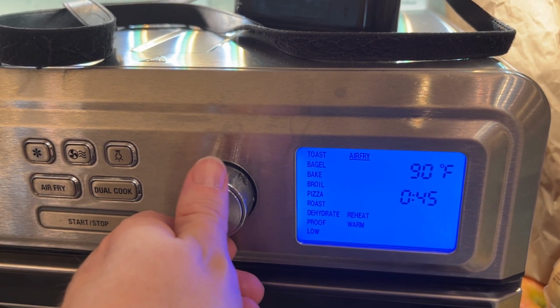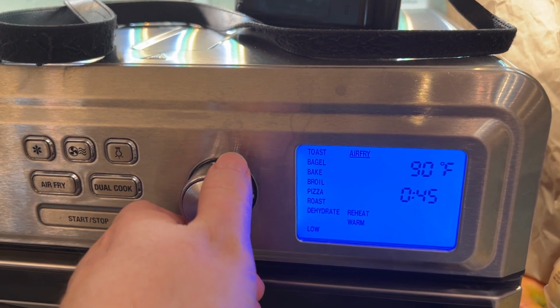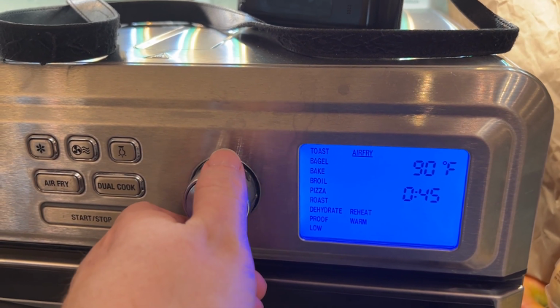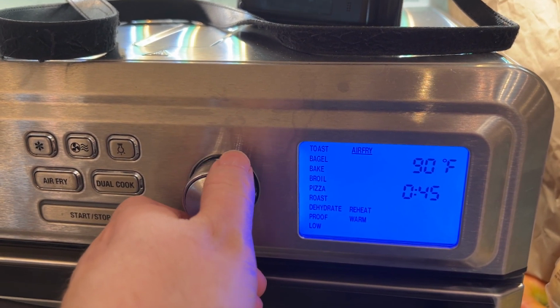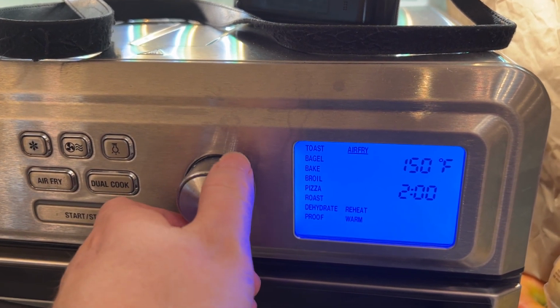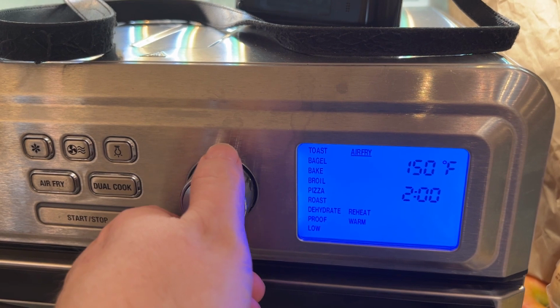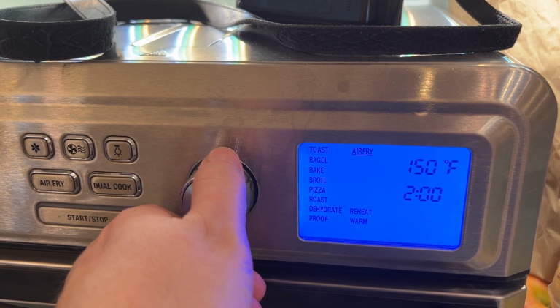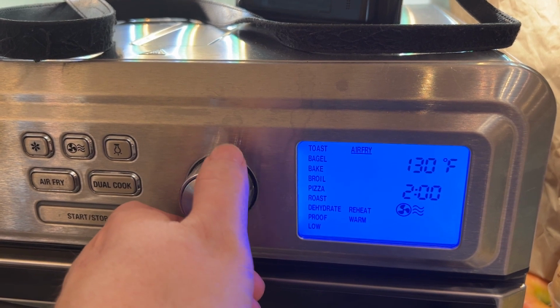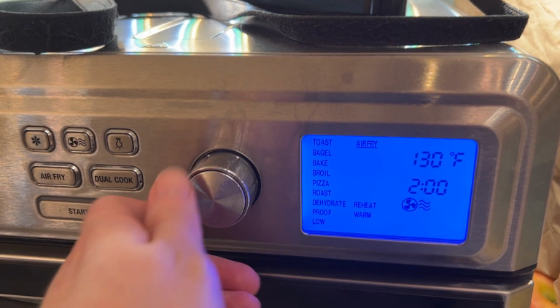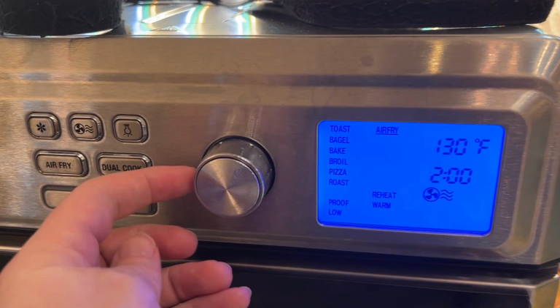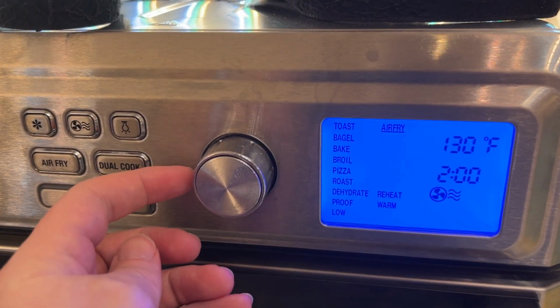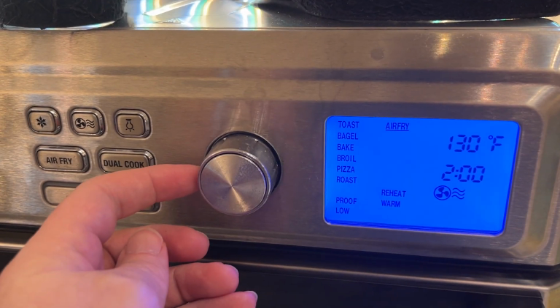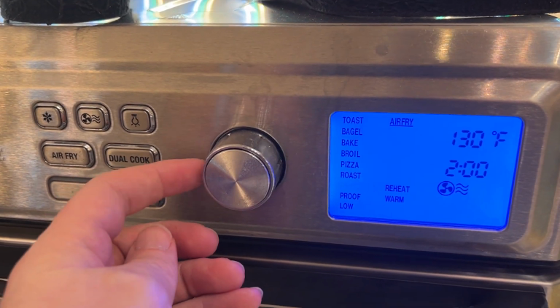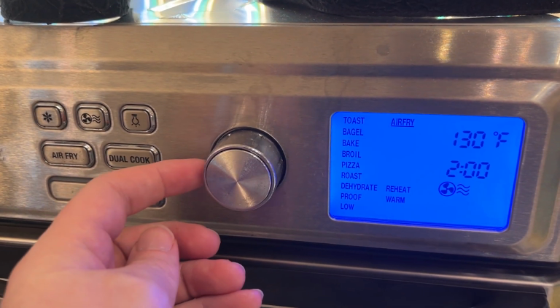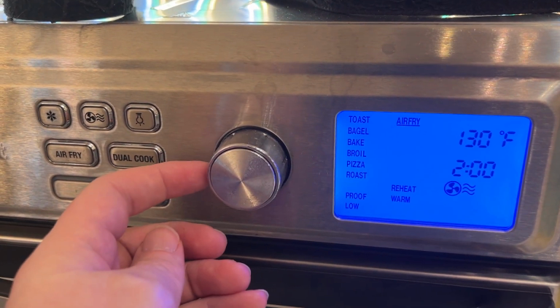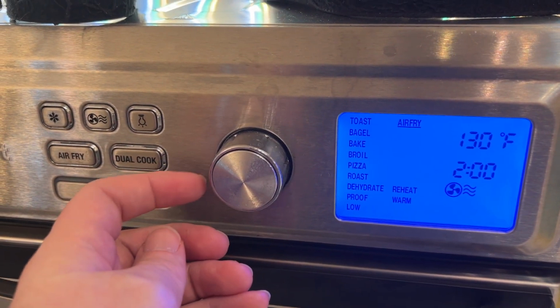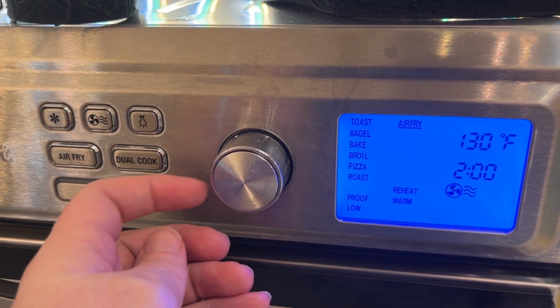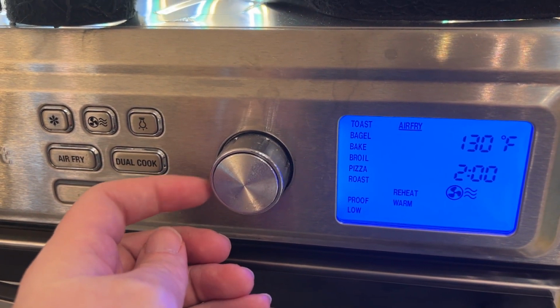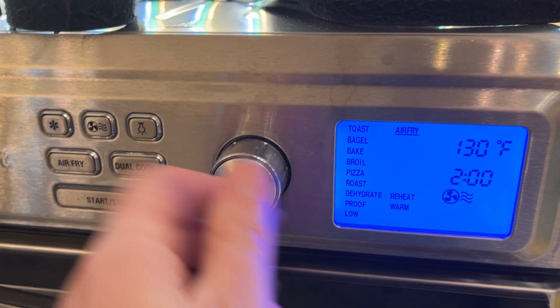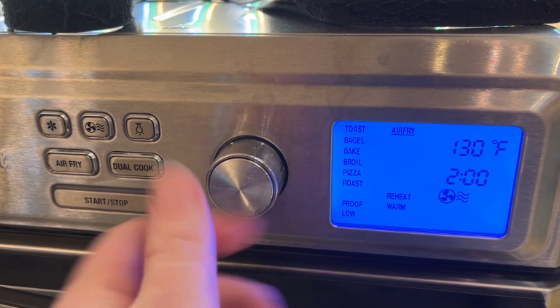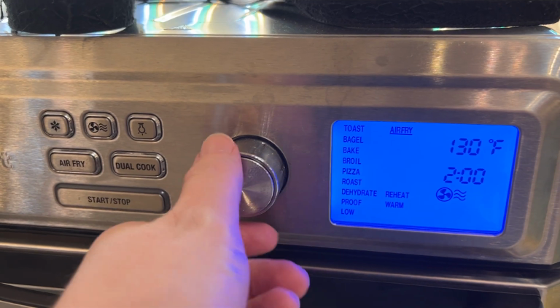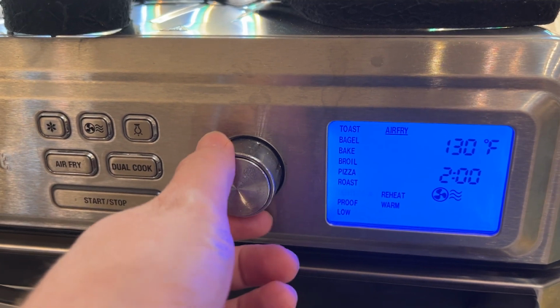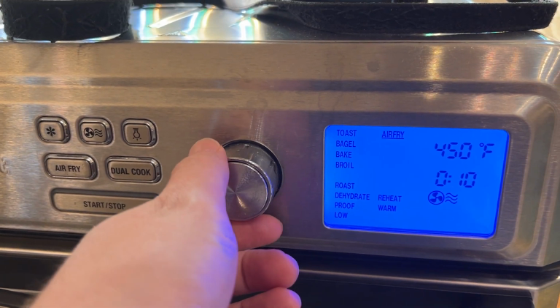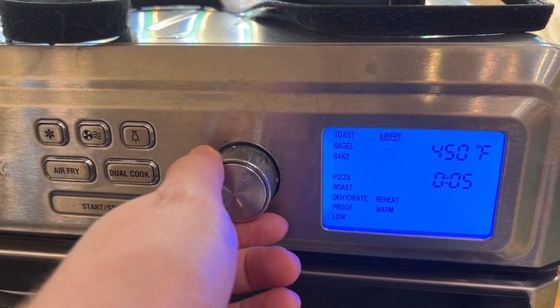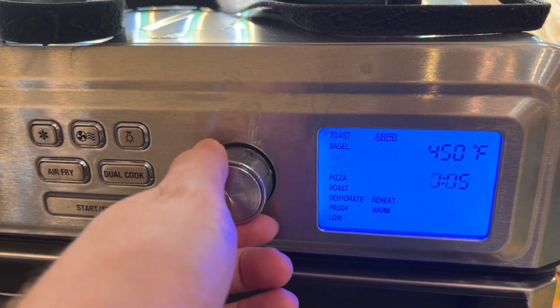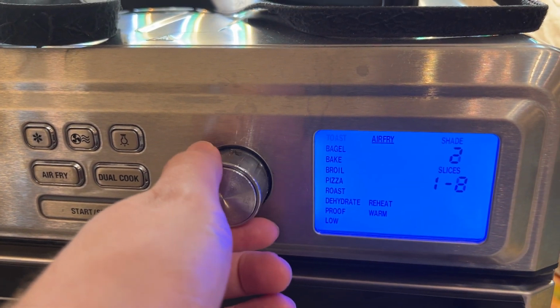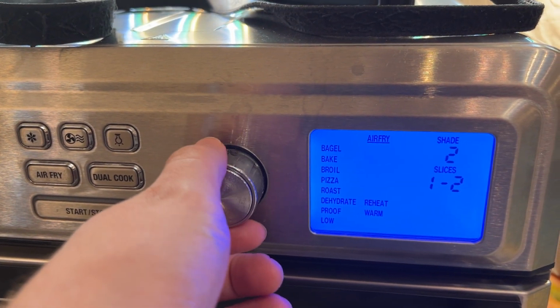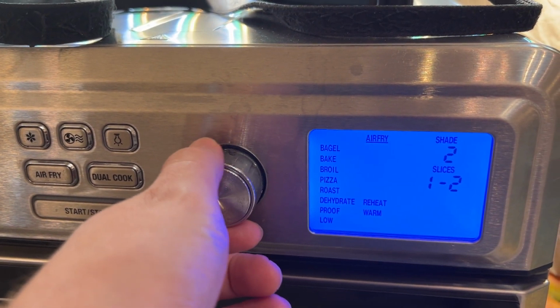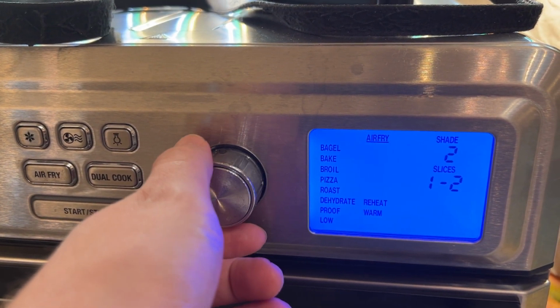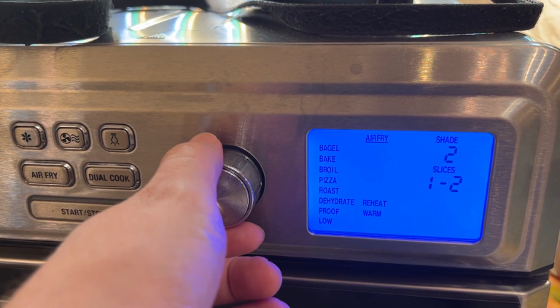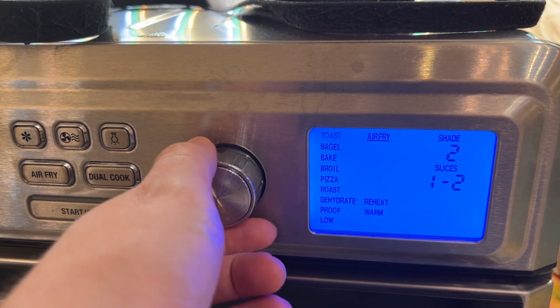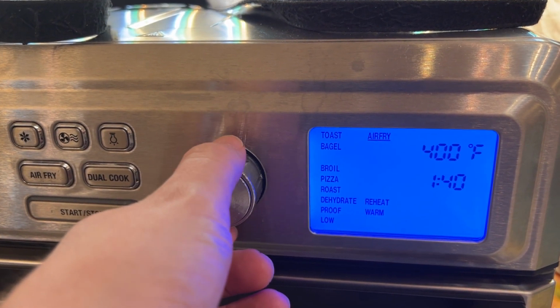So again, if you're in a menu and you get stuck, just hold that button down. It takes about five seconds — wait for the beep and you'll be back in the main menu, then you can go ahead and select whatever you want and go on from there.